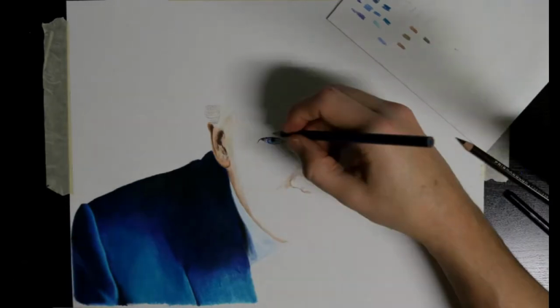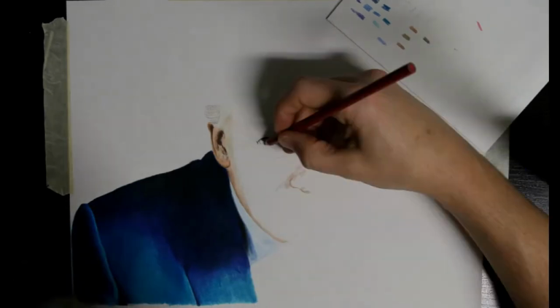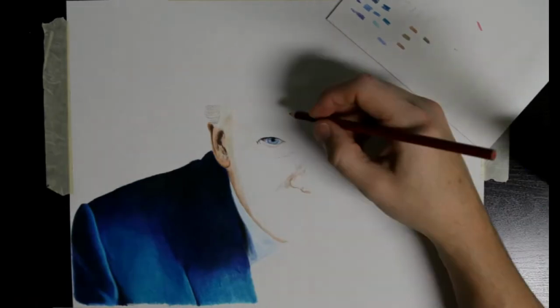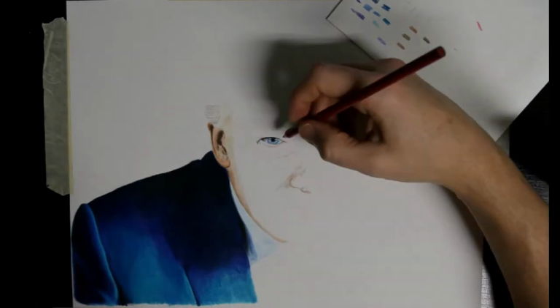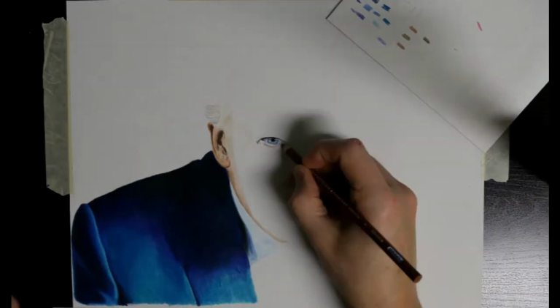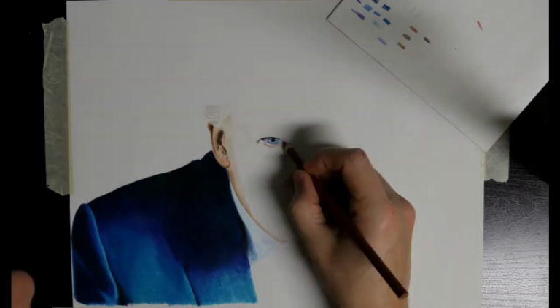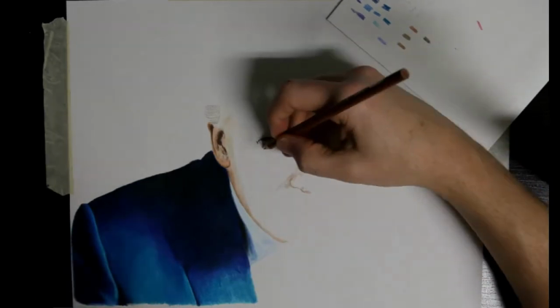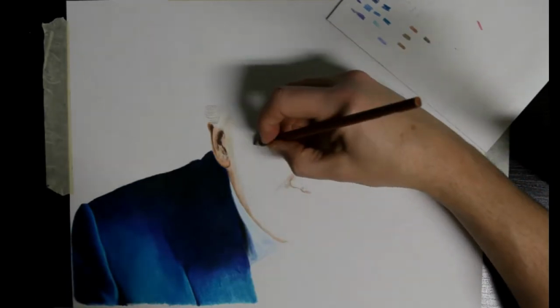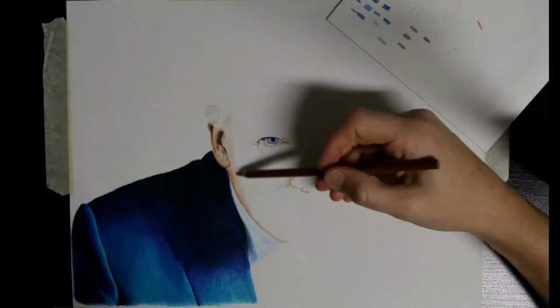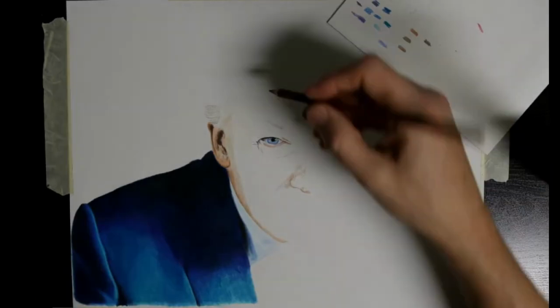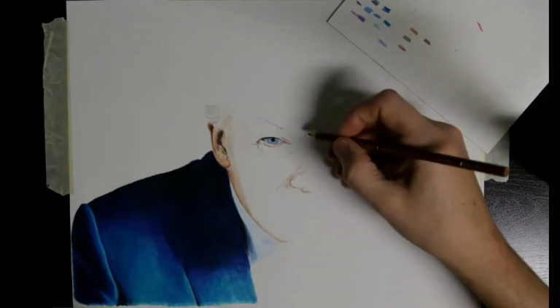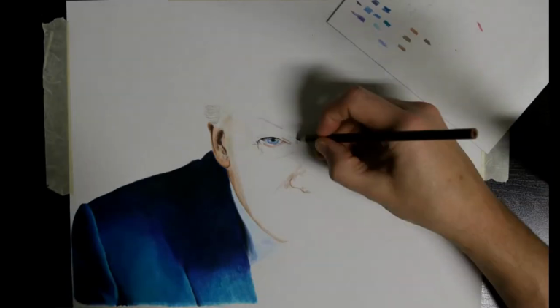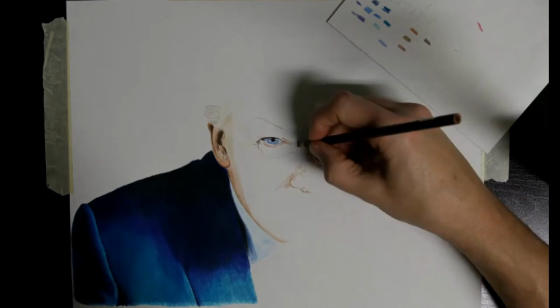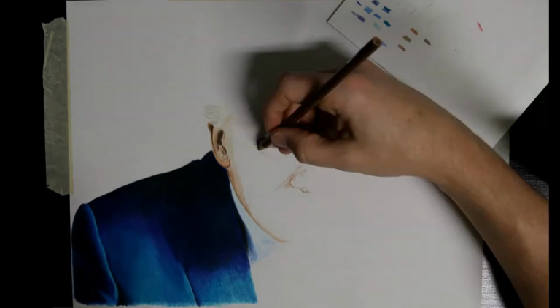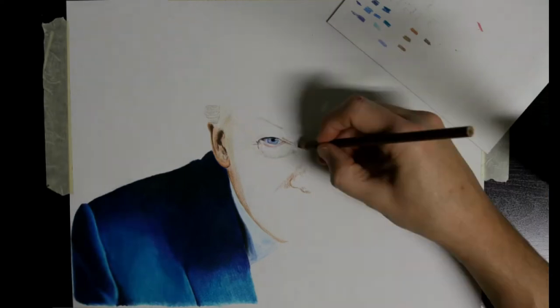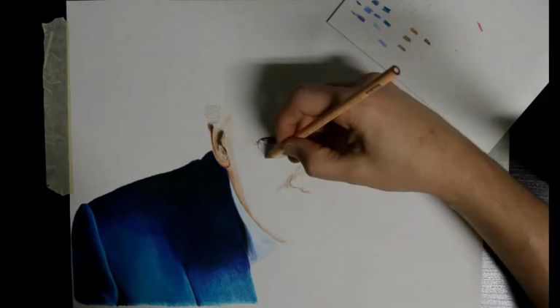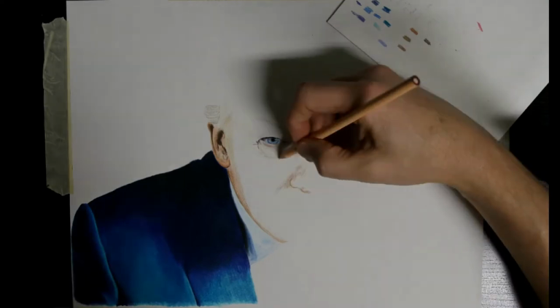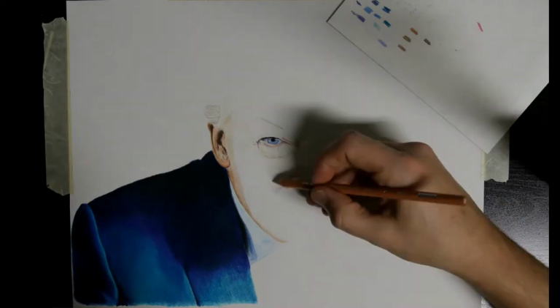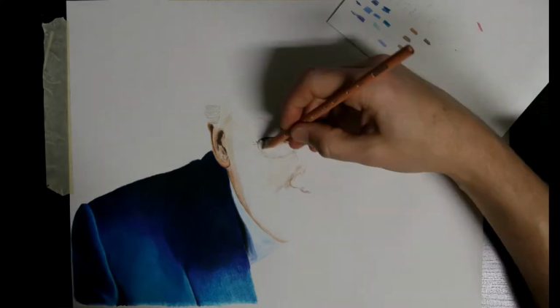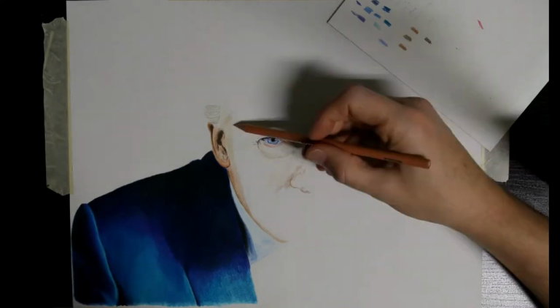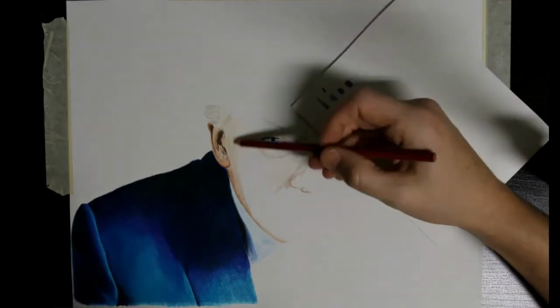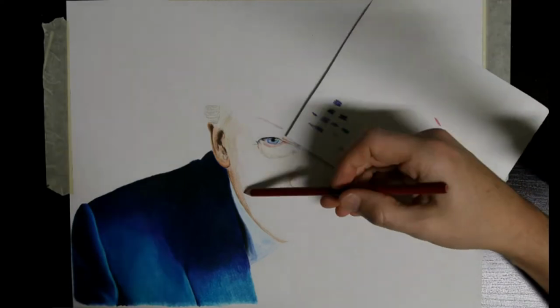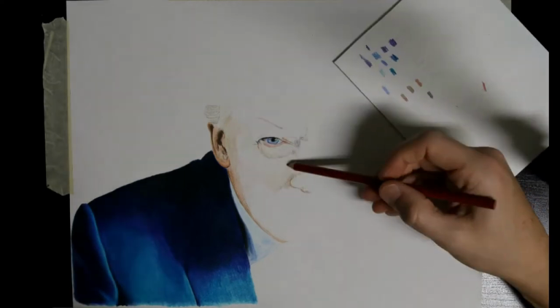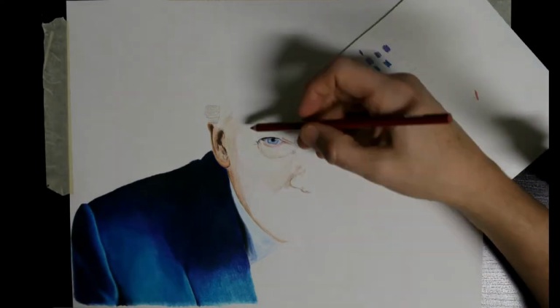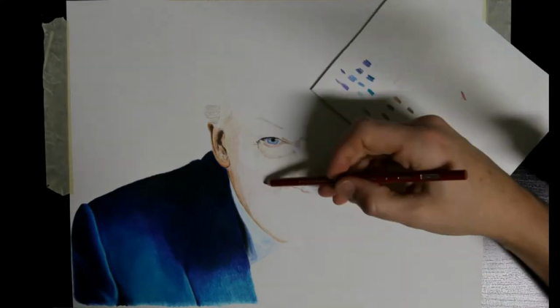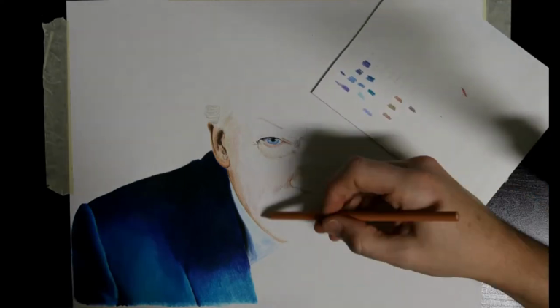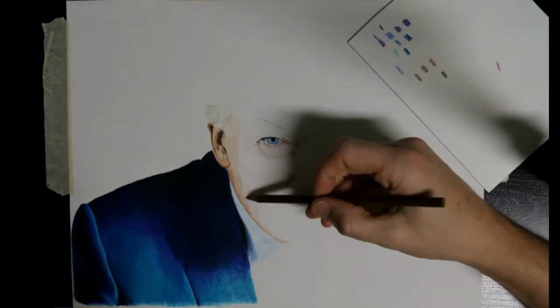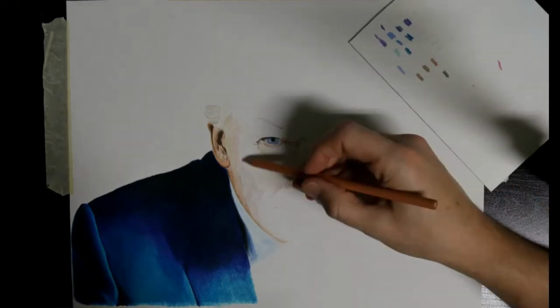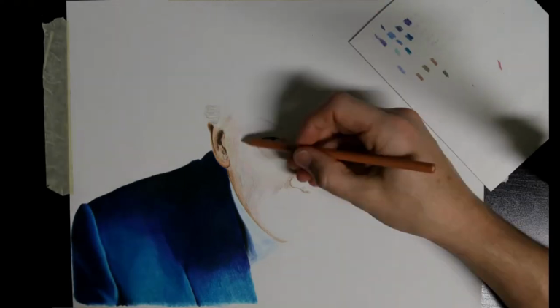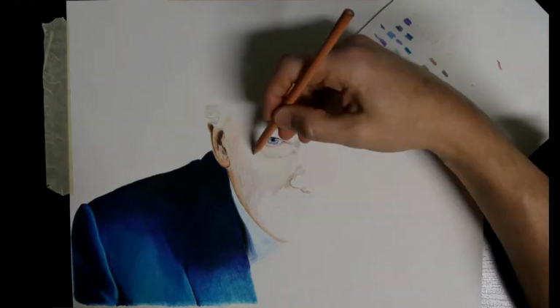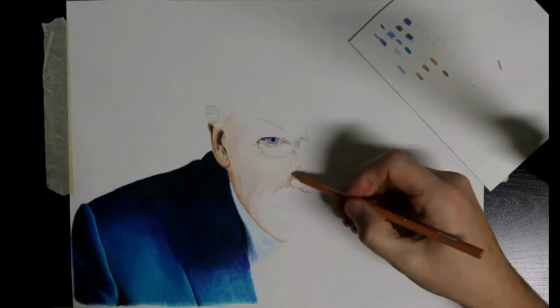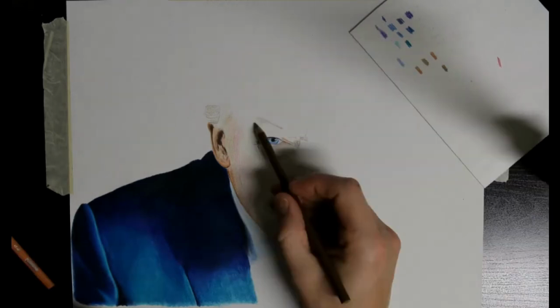Other complaints cover blending differences. I've personally noticed inconsistencies in the wax used for both the Premier and the Scholar pencils.